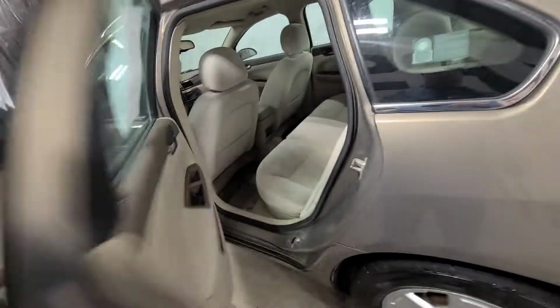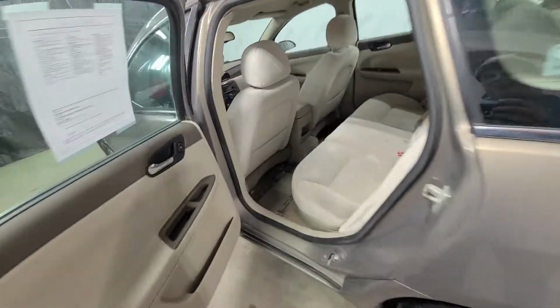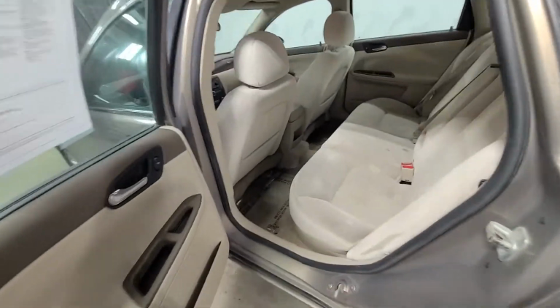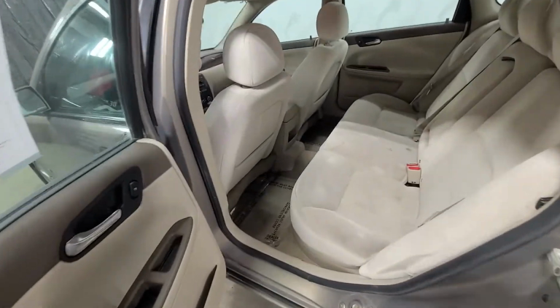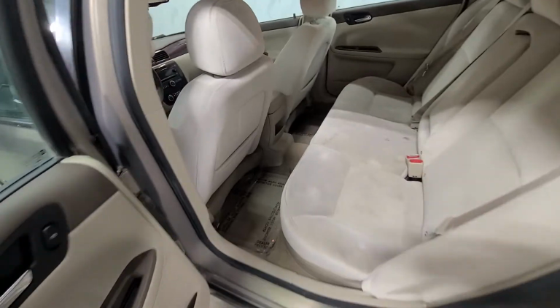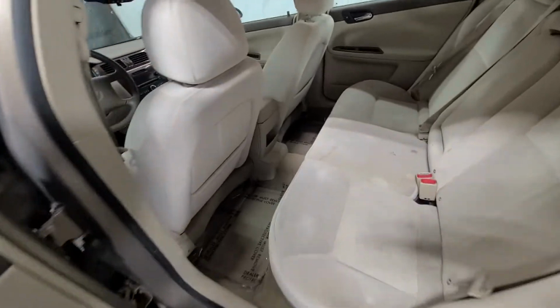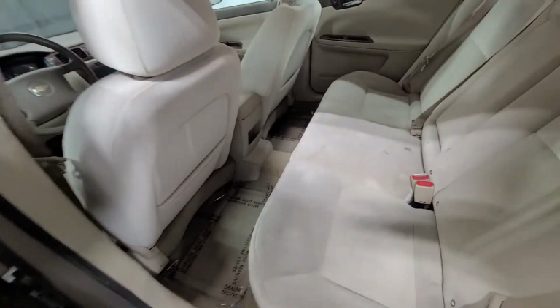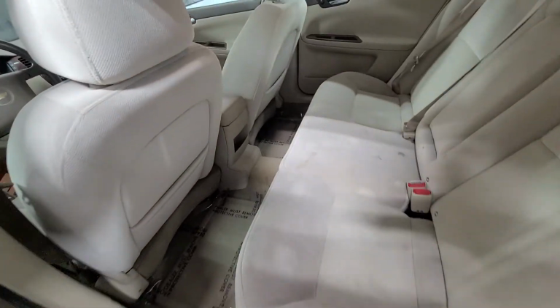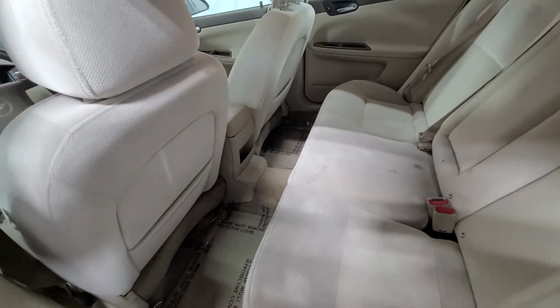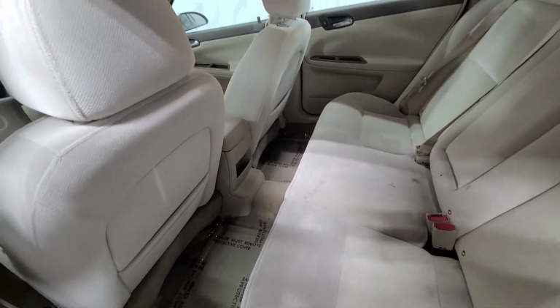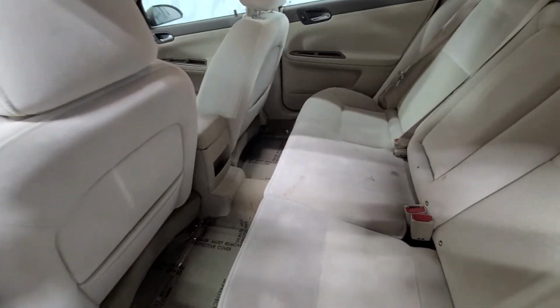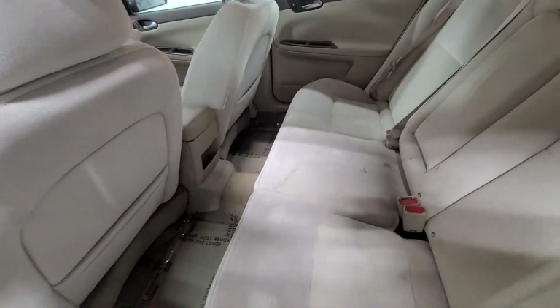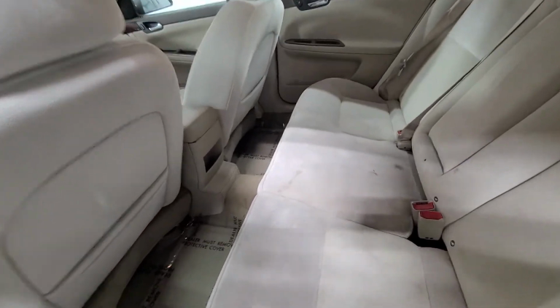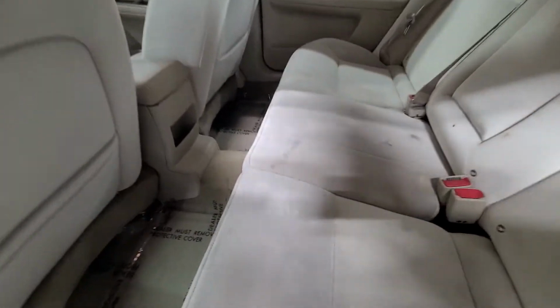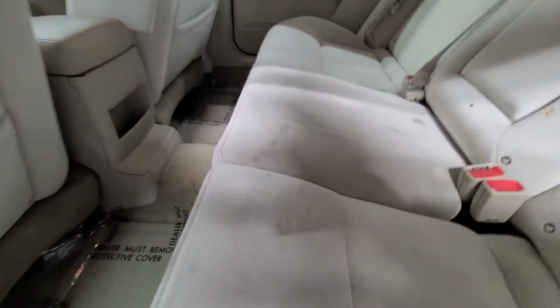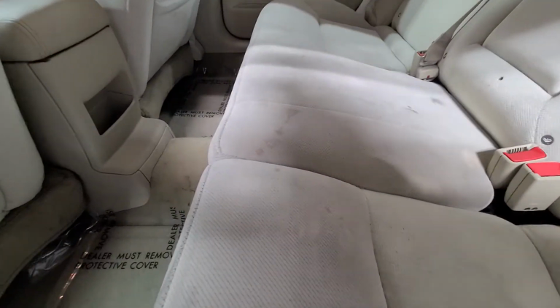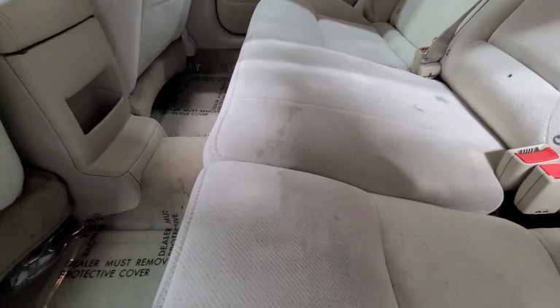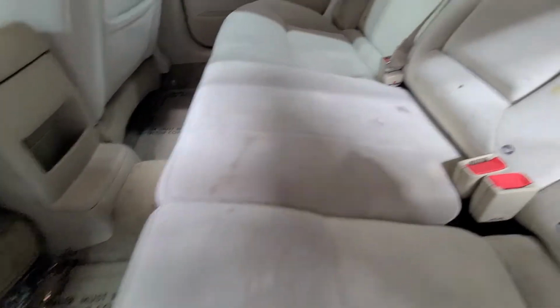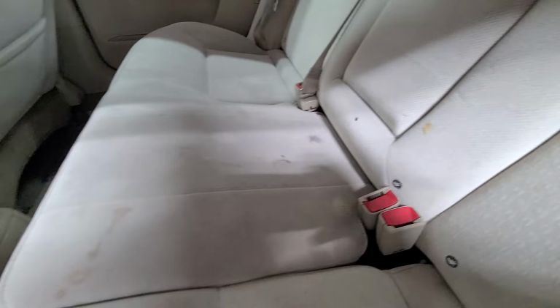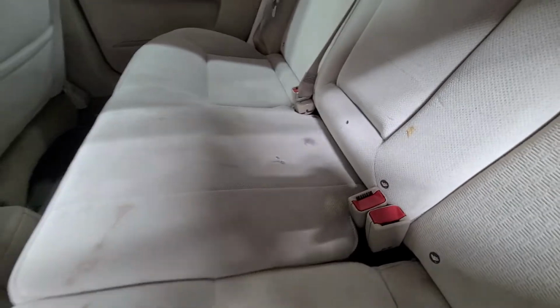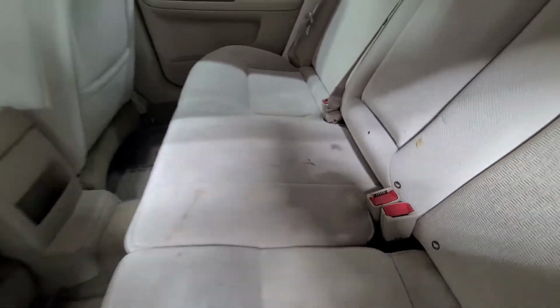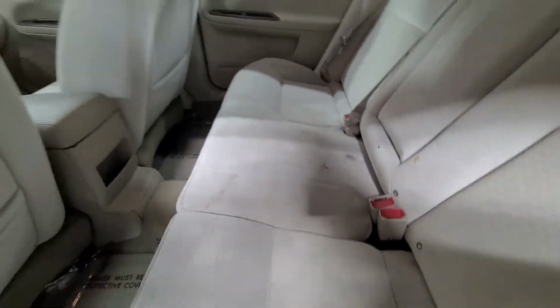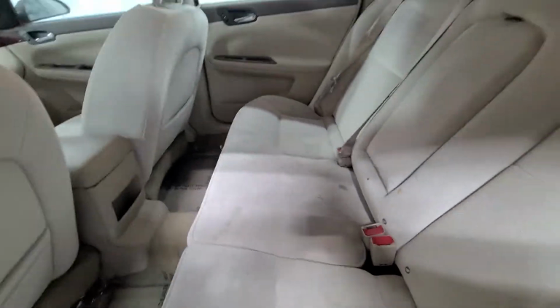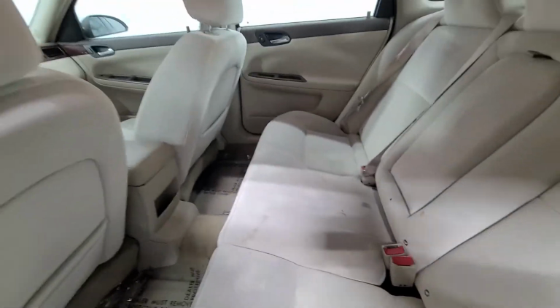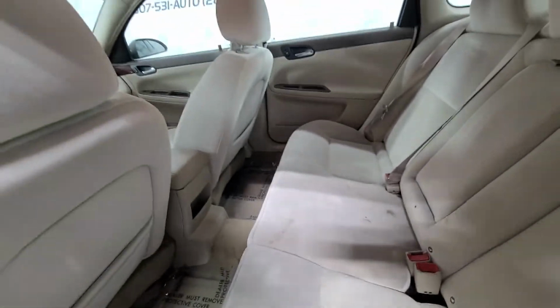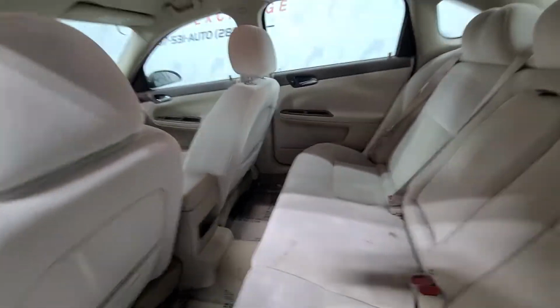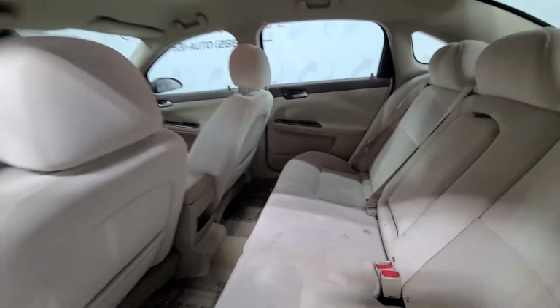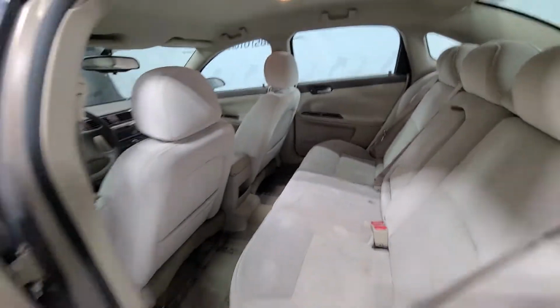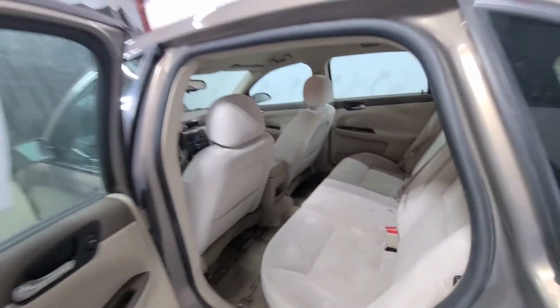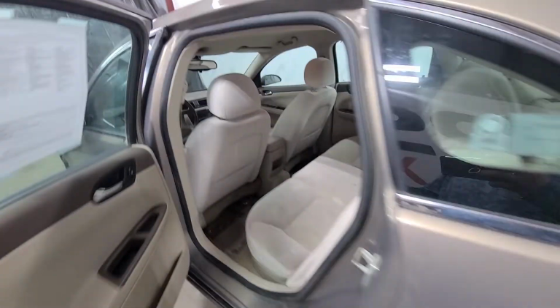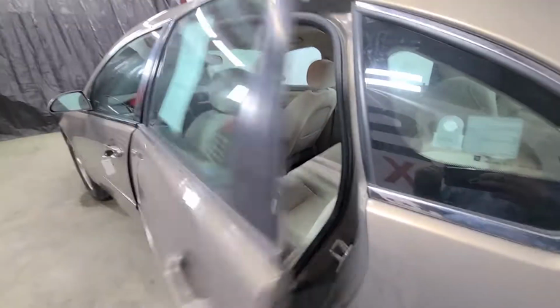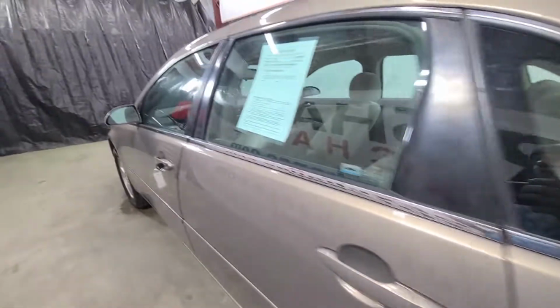We'll come back here to the rear seat. So it is the tan cloth interior. 16 years old — you're going to see some wear and tear on the interior, but all in all very clean, non-smoker, well-maintained. Previous owner drove it every day.